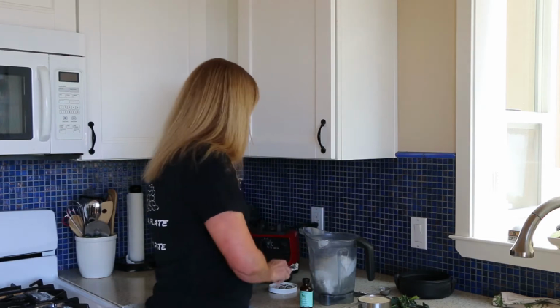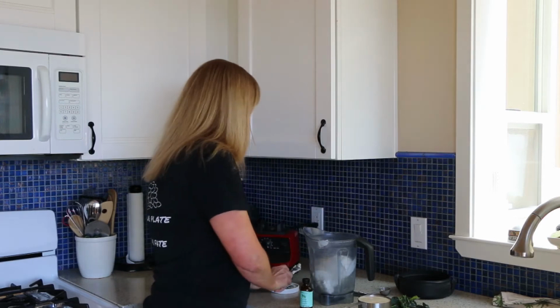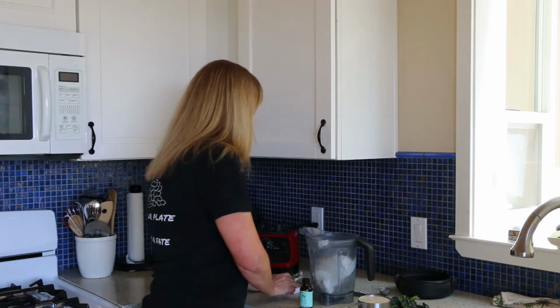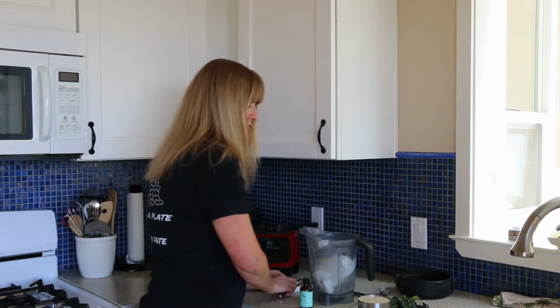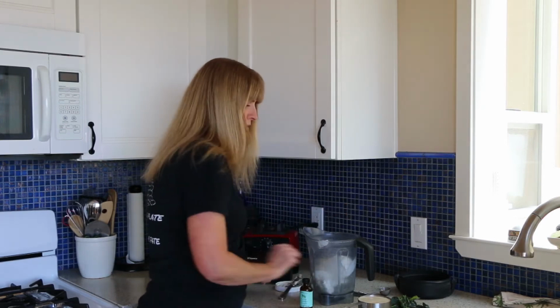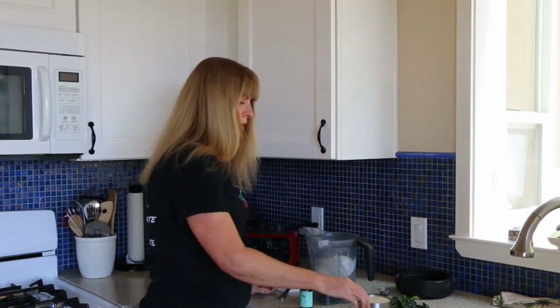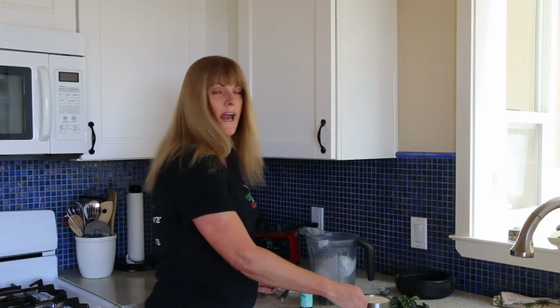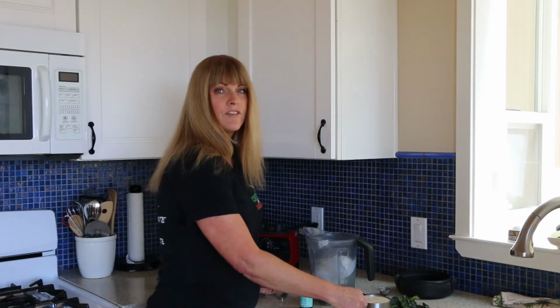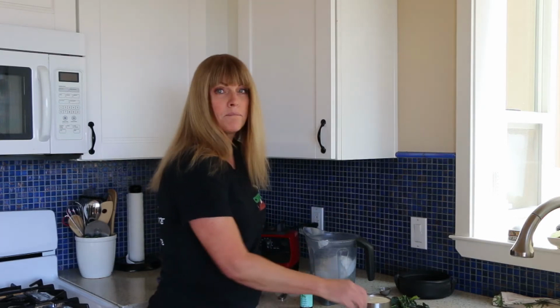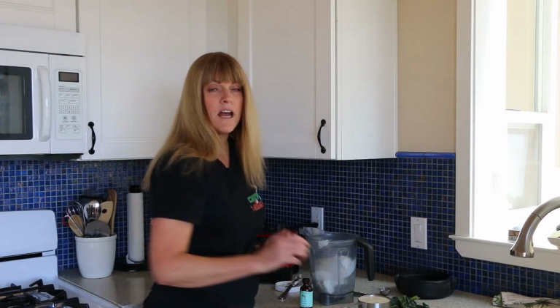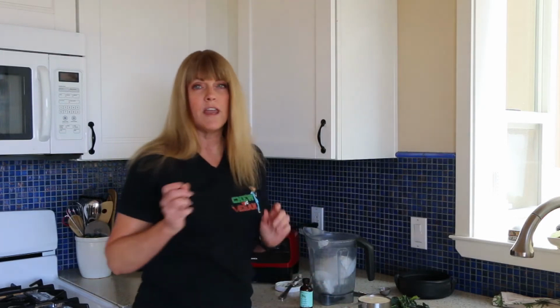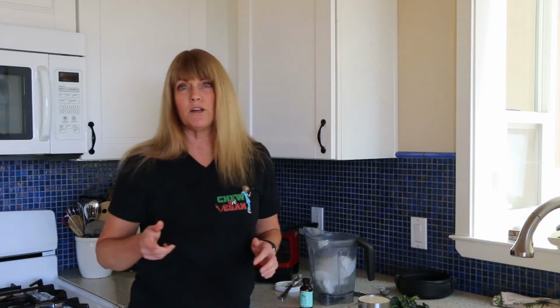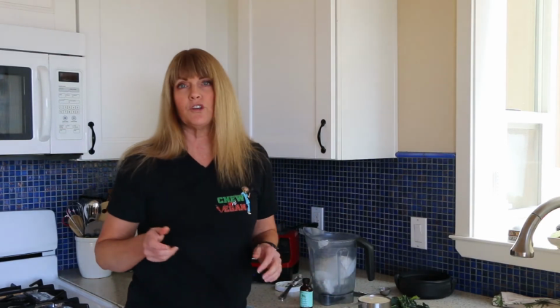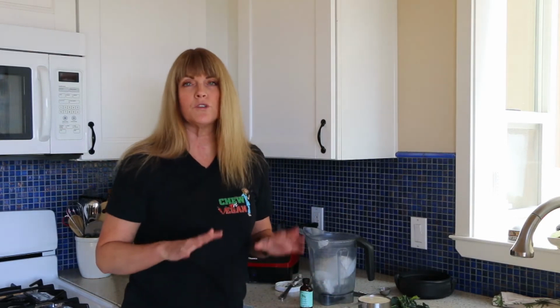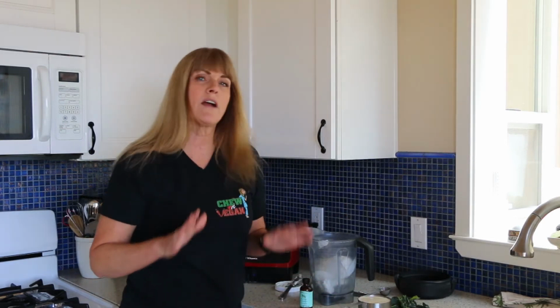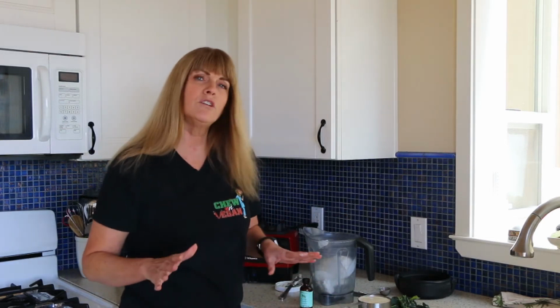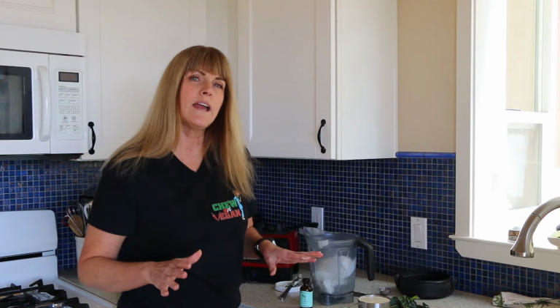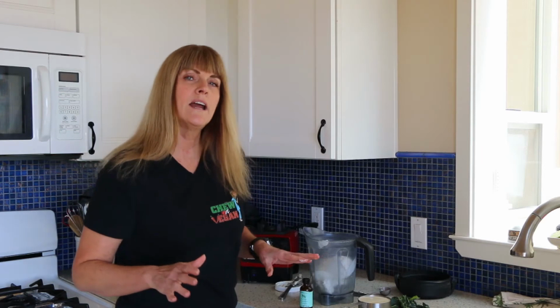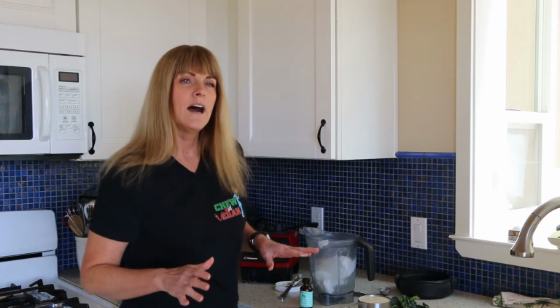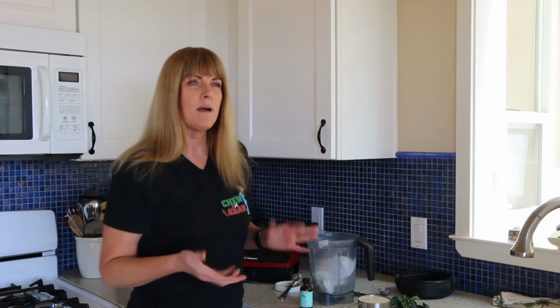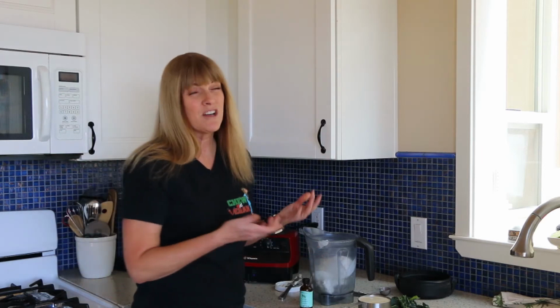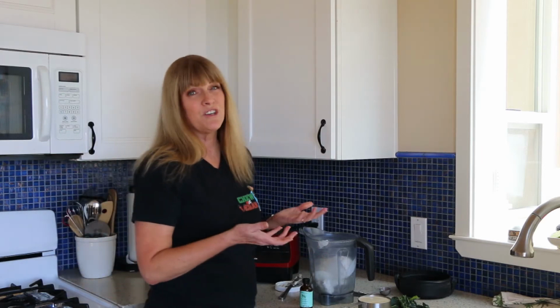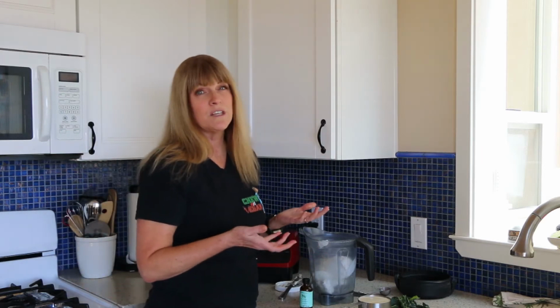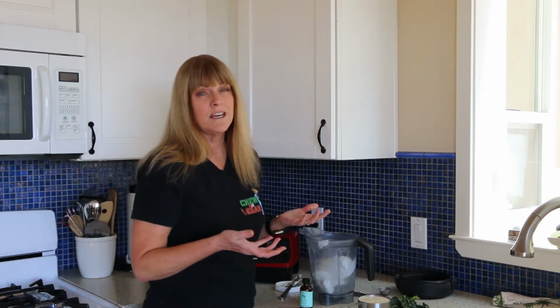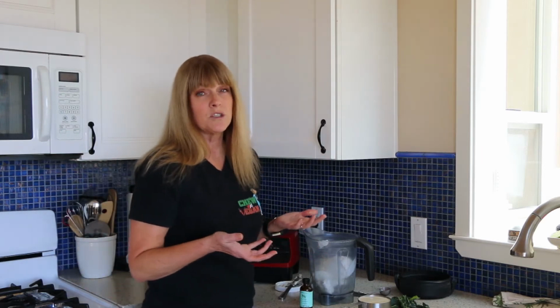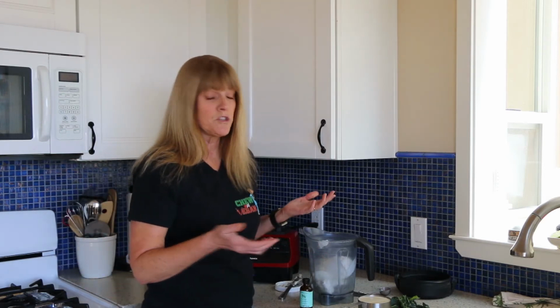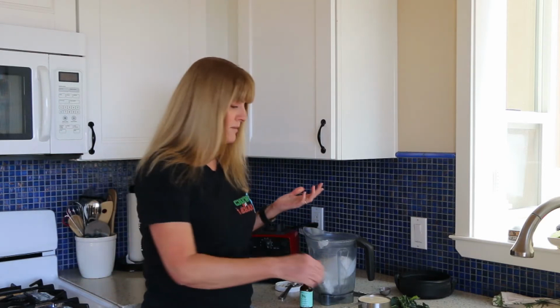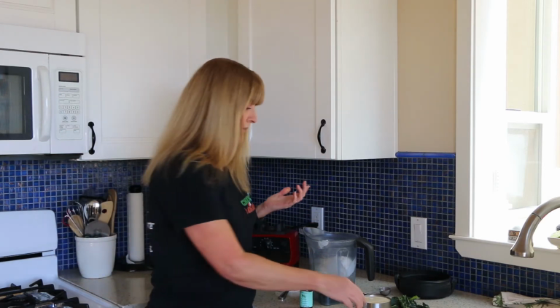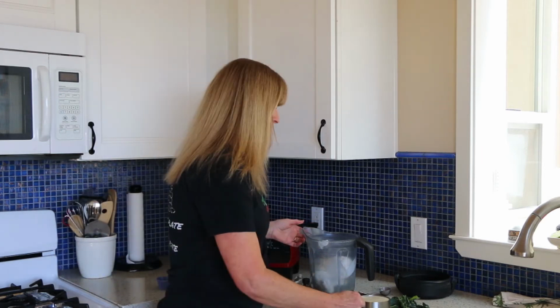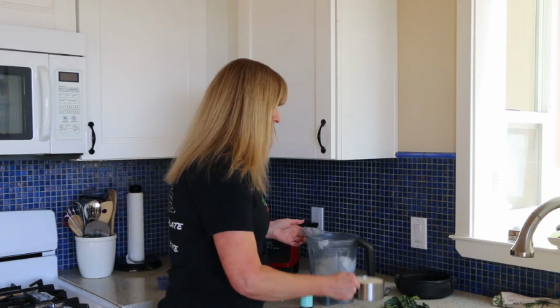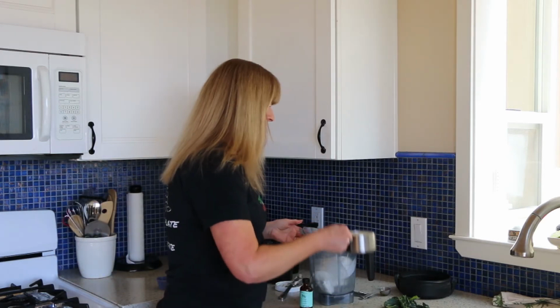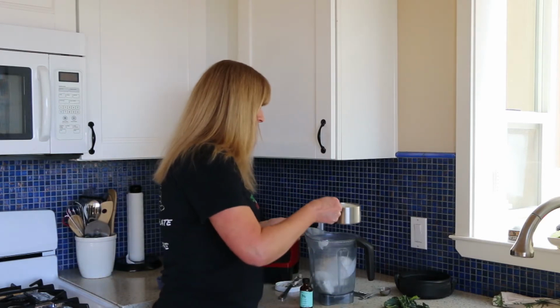Next, we're going to use 1½ cups of nut milk — you can use whatever you like. I'm actually using unsweetened soy milk, so we can add that.